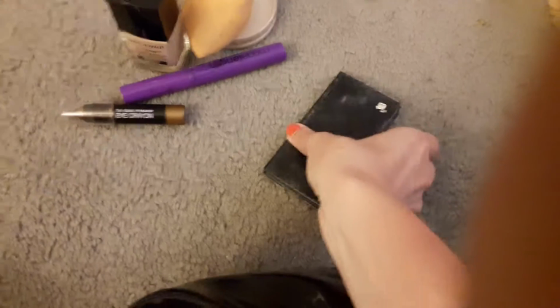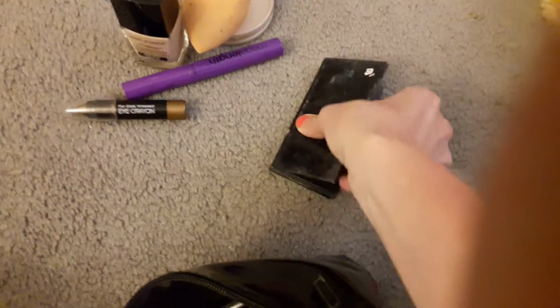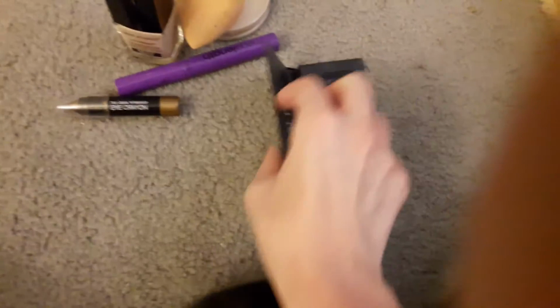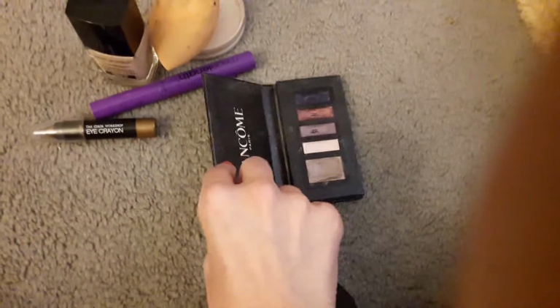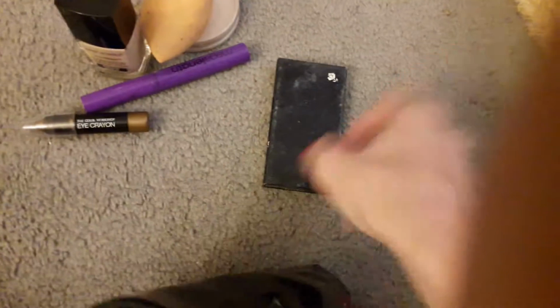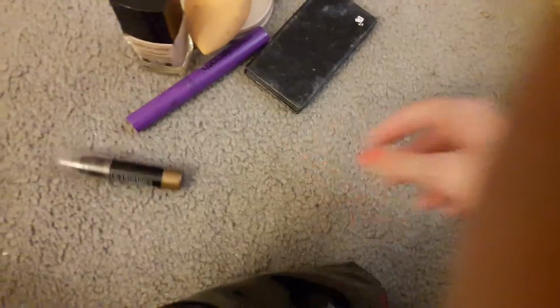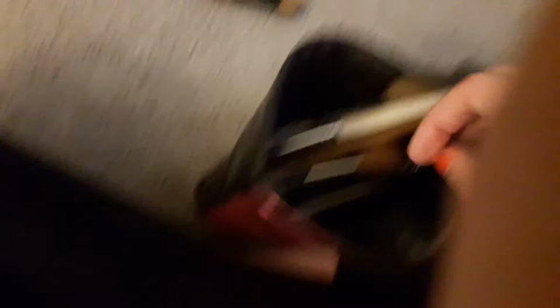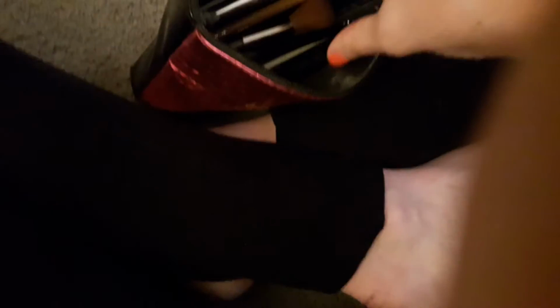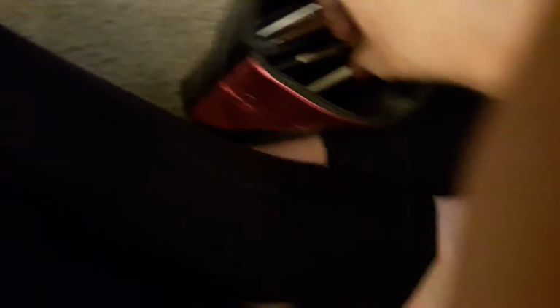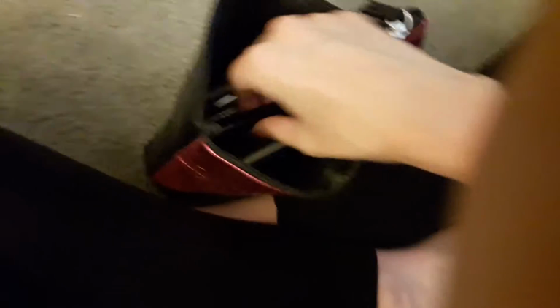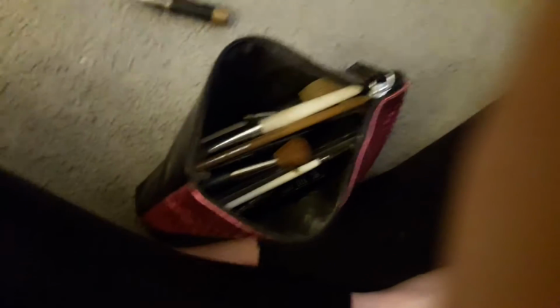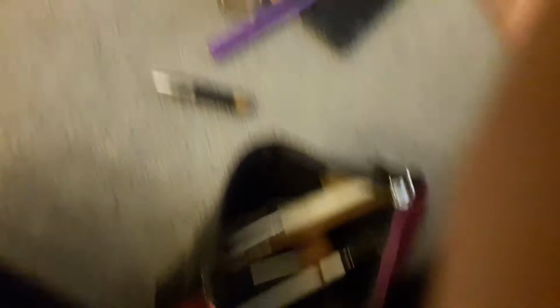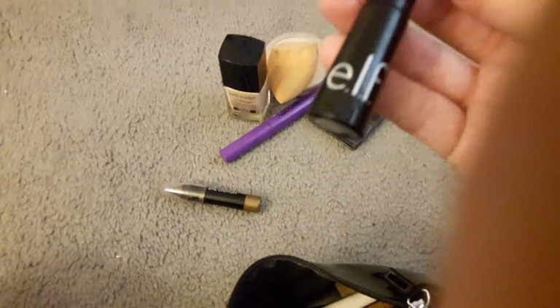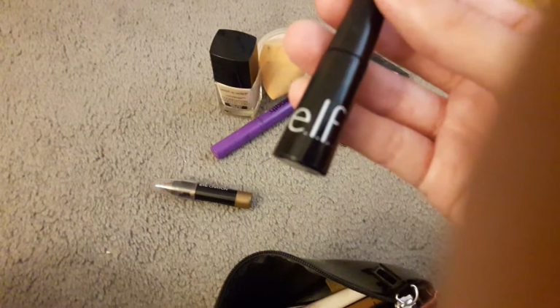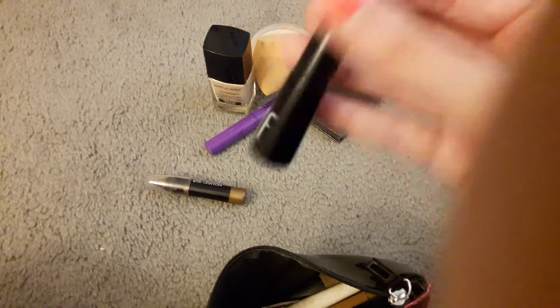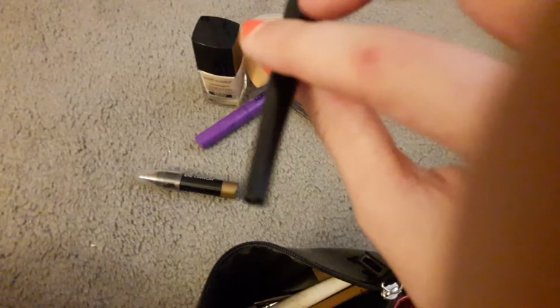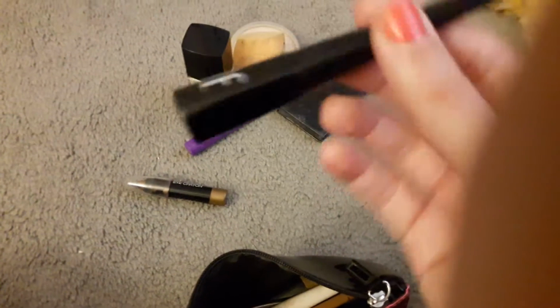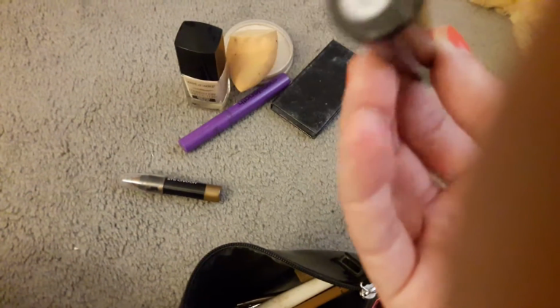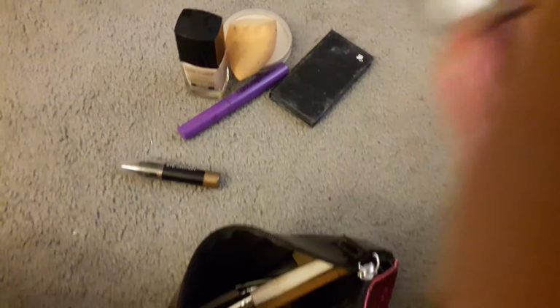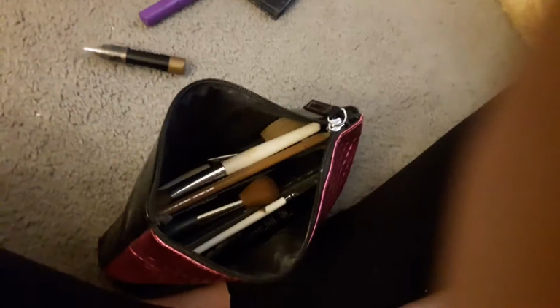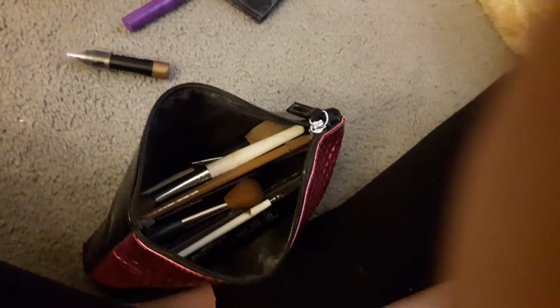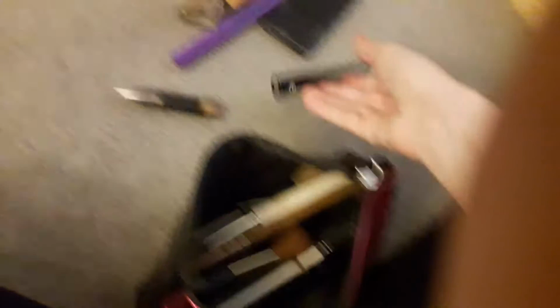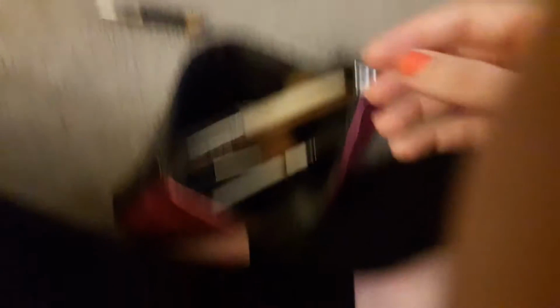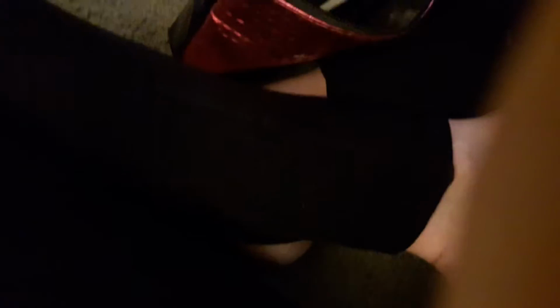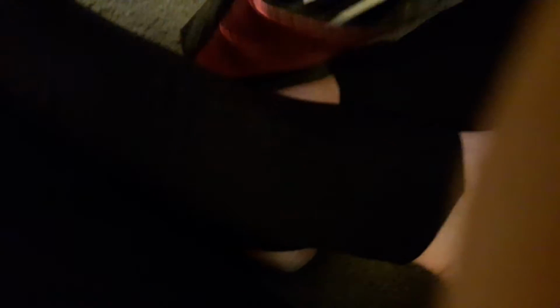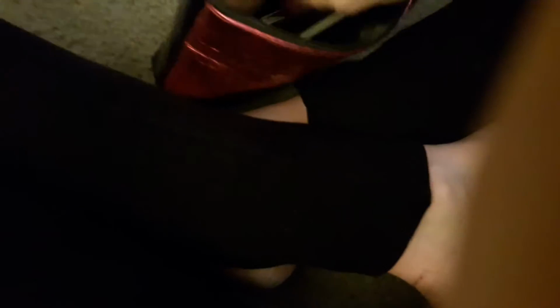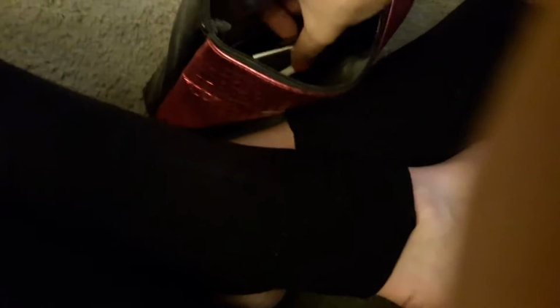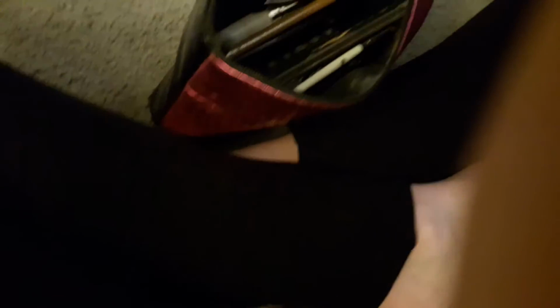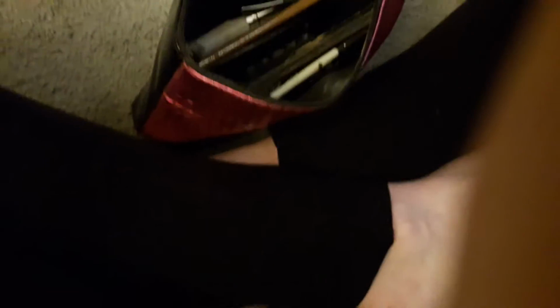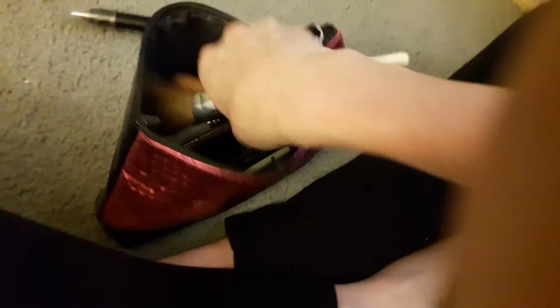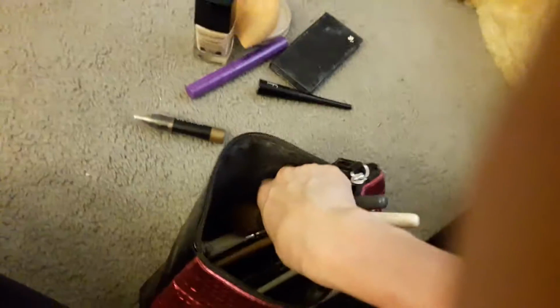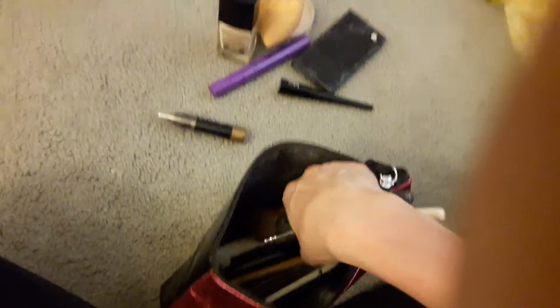Then we have this random eyeshadow palette — gross as well. Then we have my e.l.f. eyeliner in the shade Jet Black.